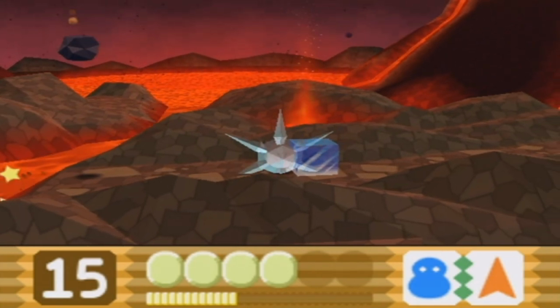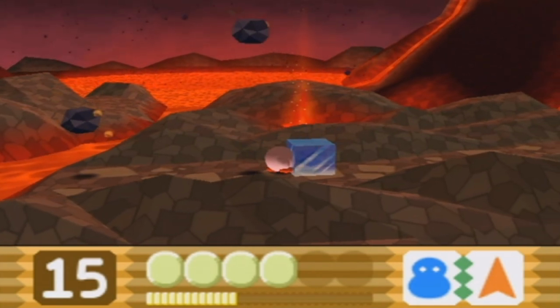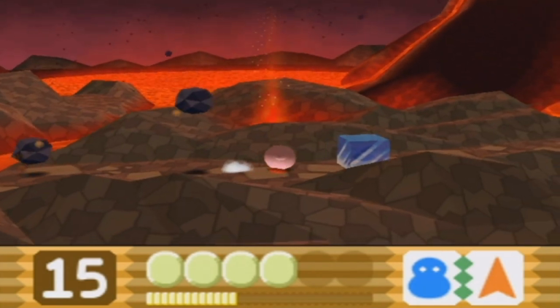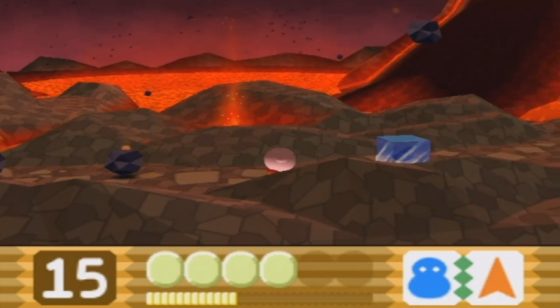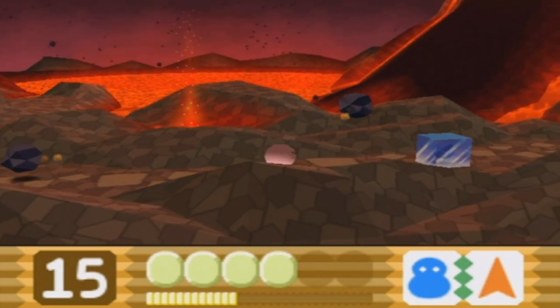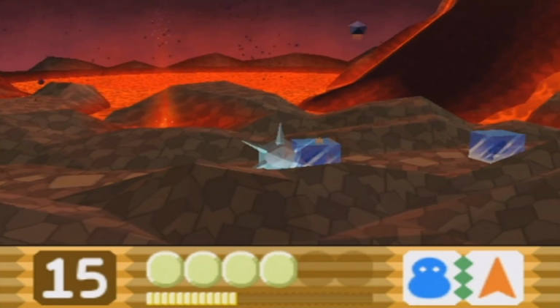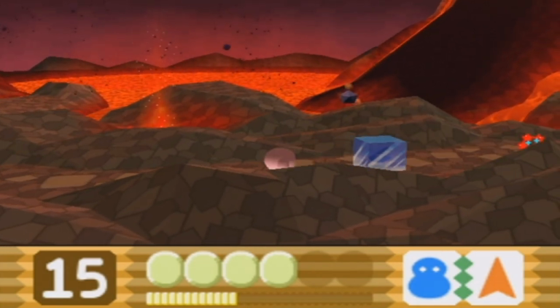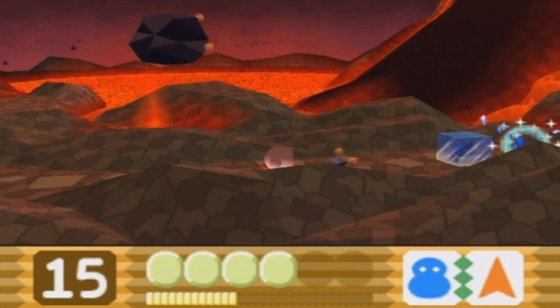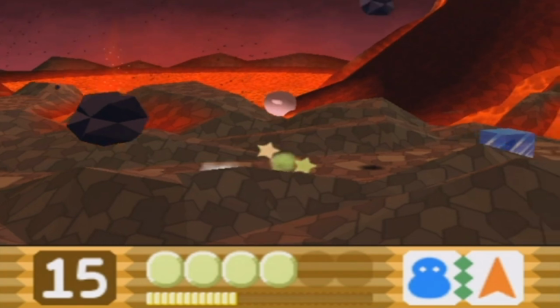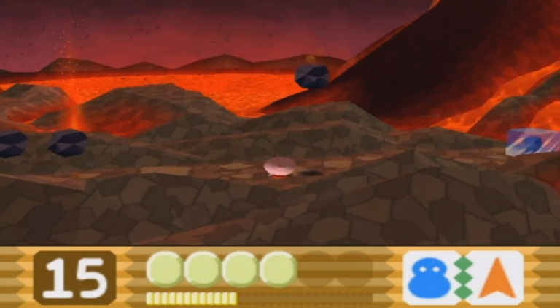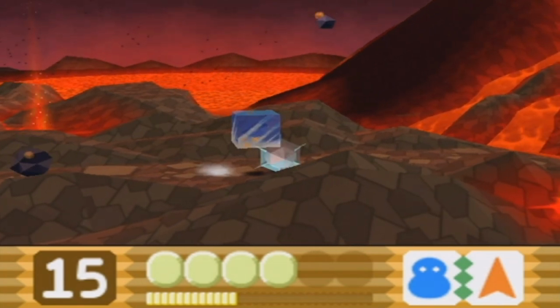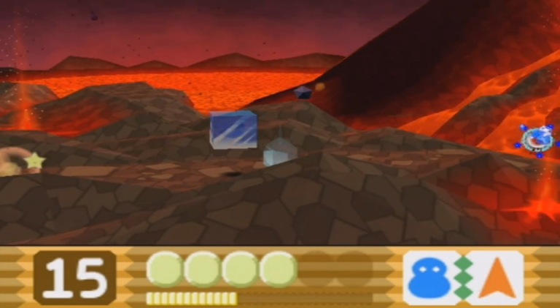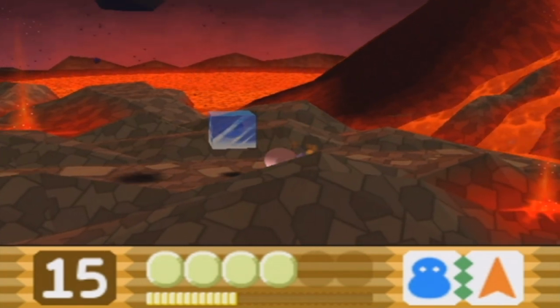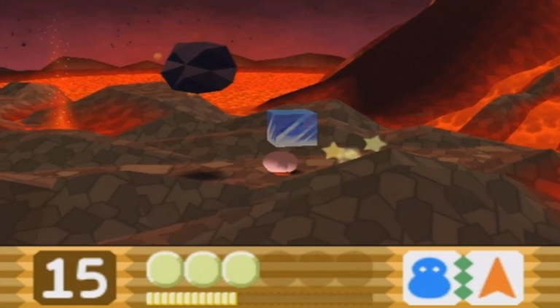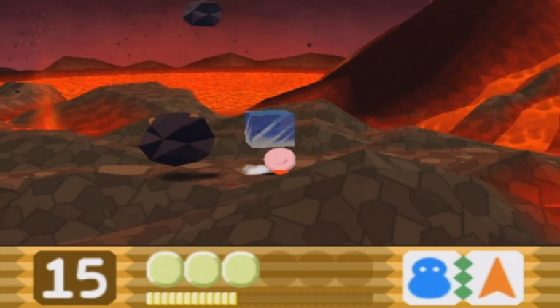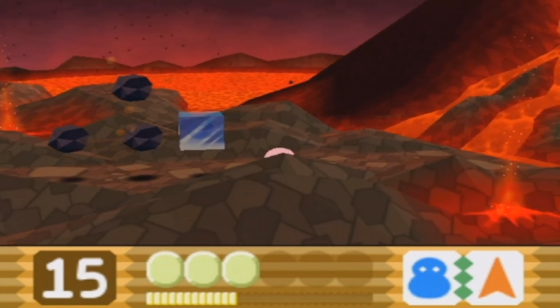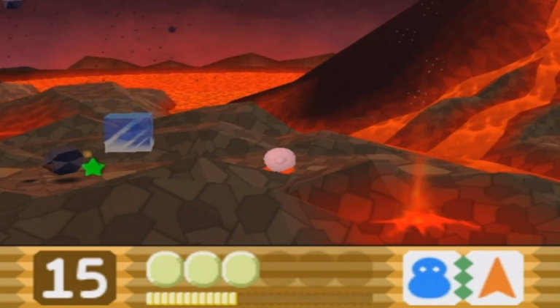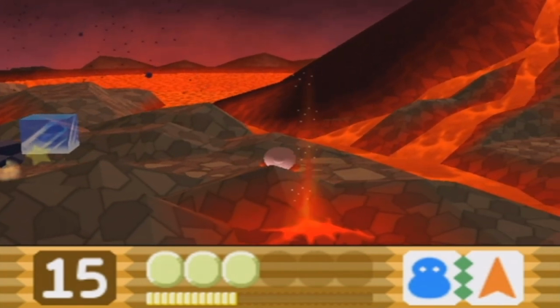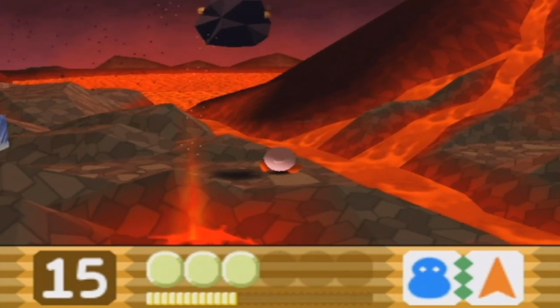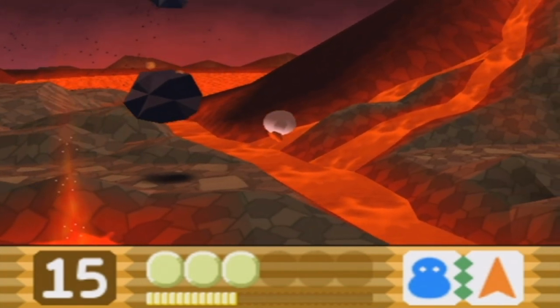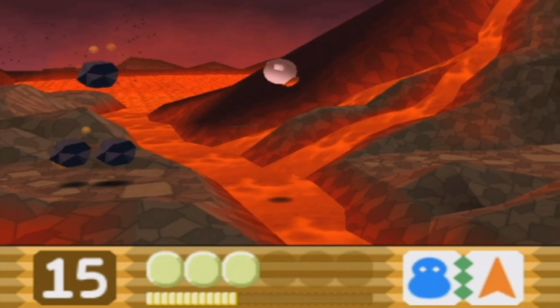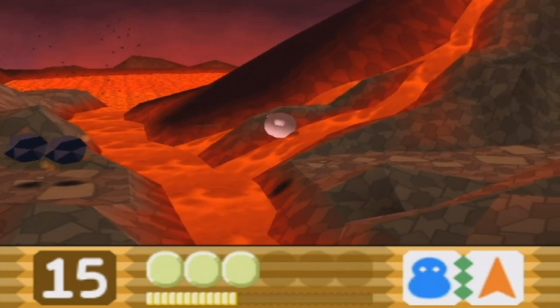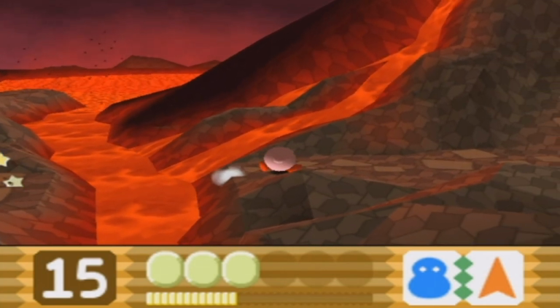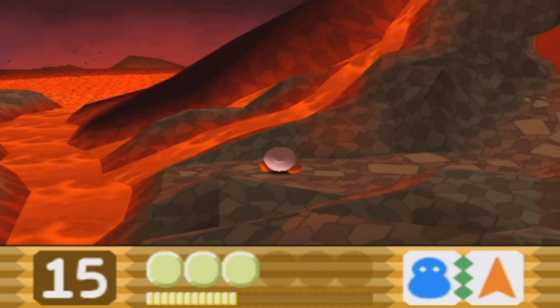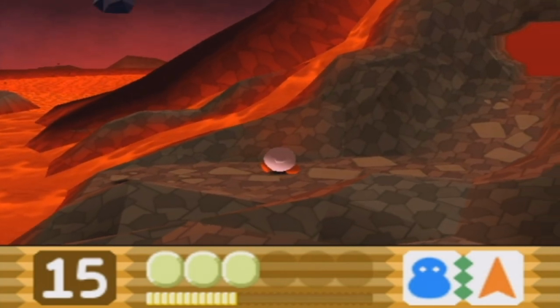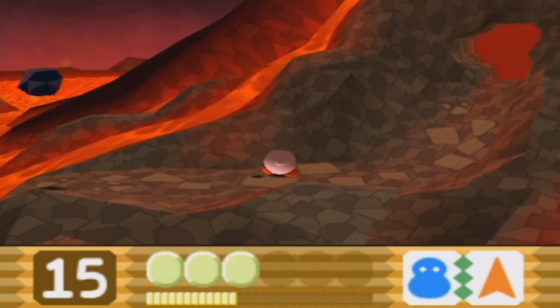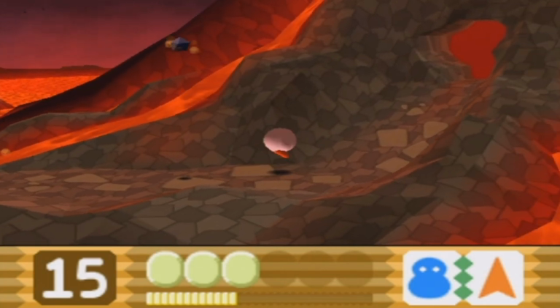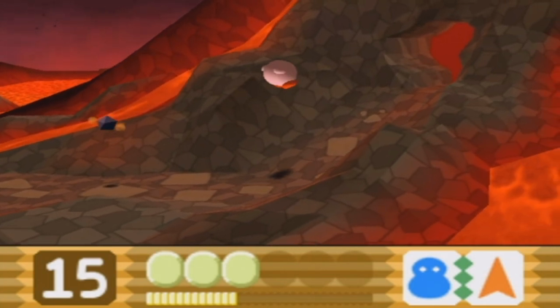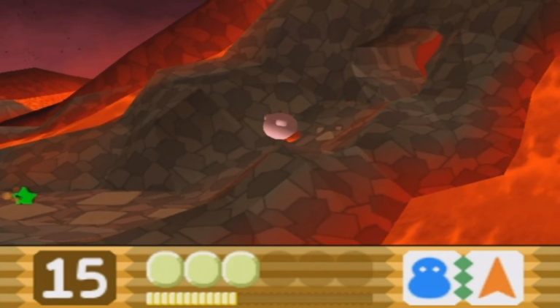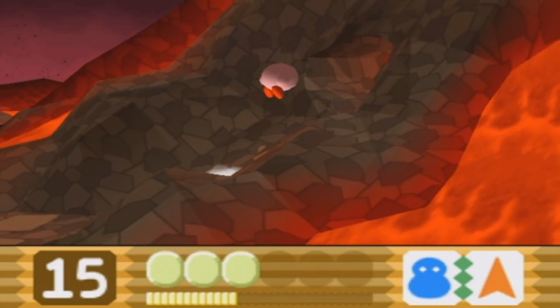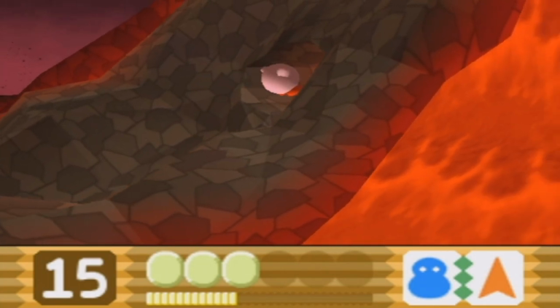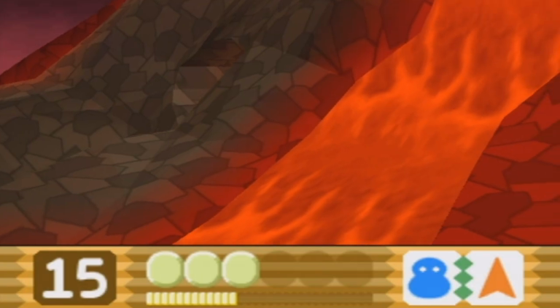However, I can still get hurt by everything, but once you get out of here there's no more falling rocks. Just got to get out of here. This is why I wanted the Snowflake ability — so that I could get through here with ease — but apparently that's not going to happen. Let's just go in the Volcano.